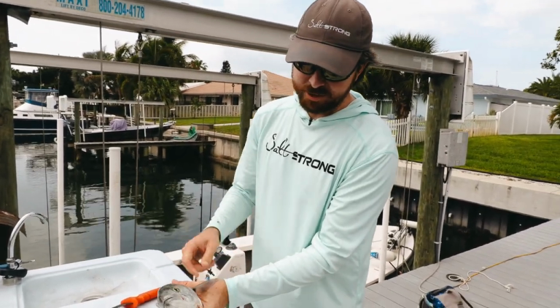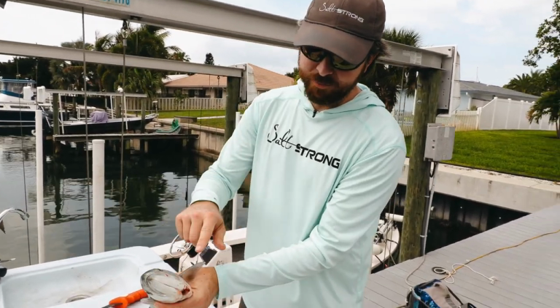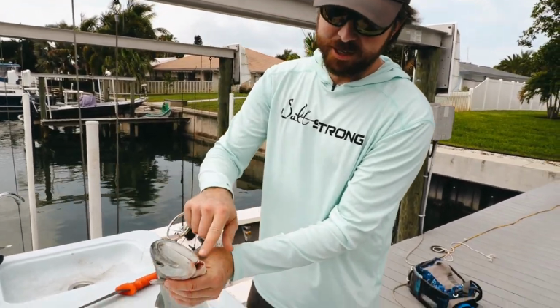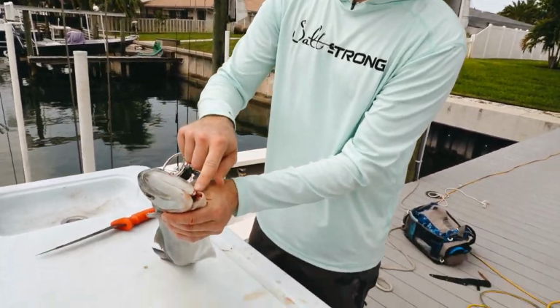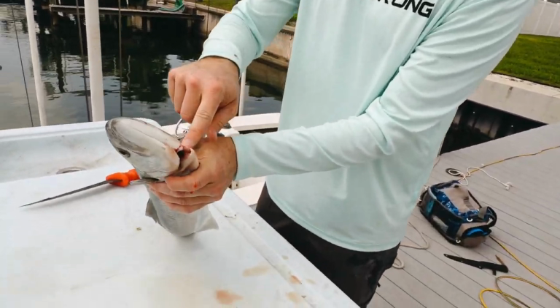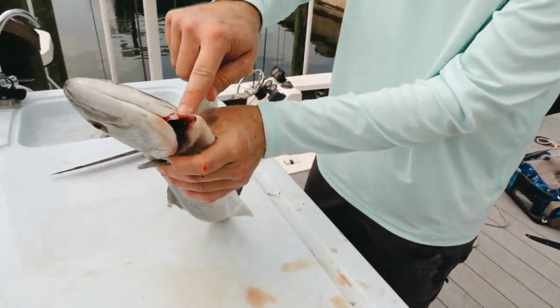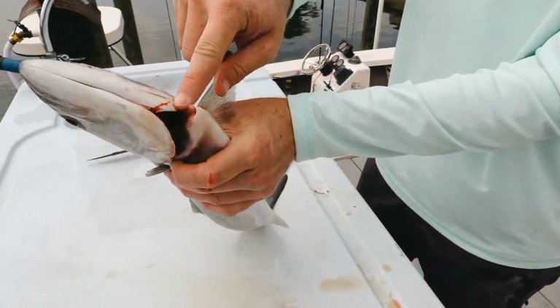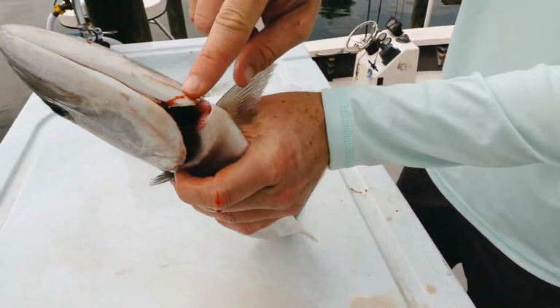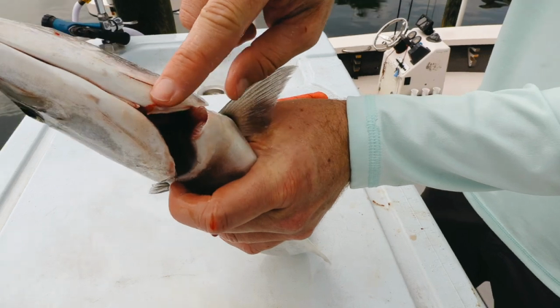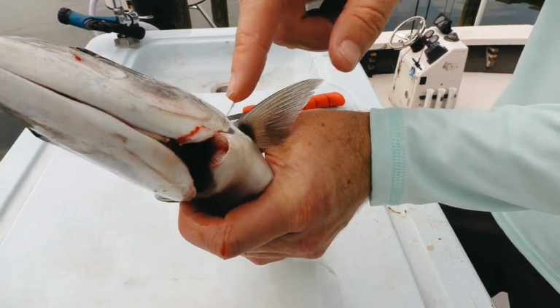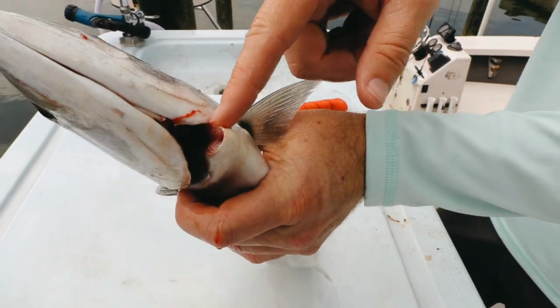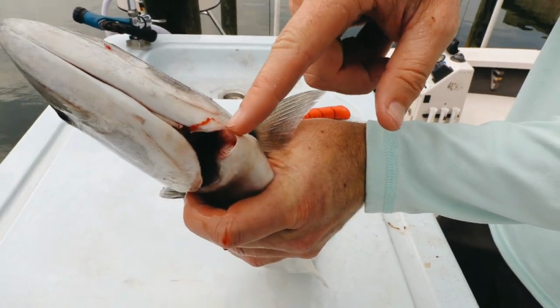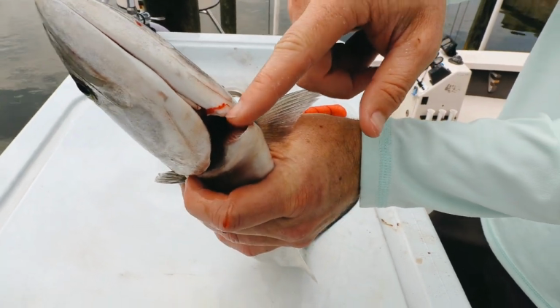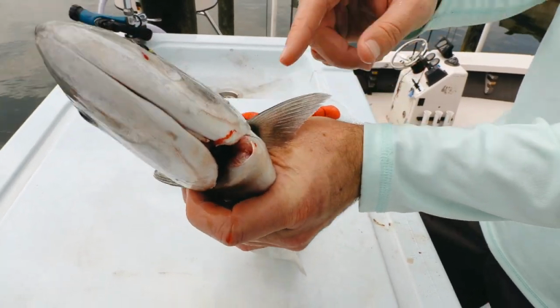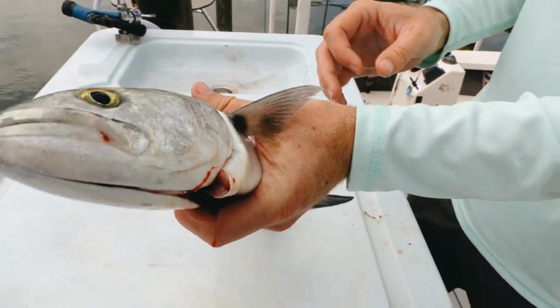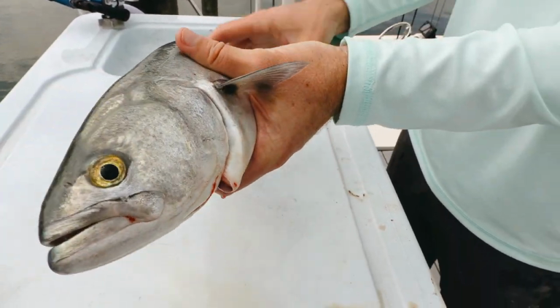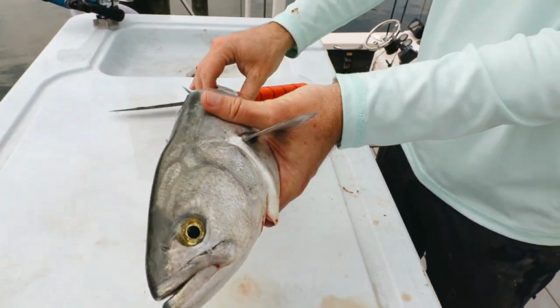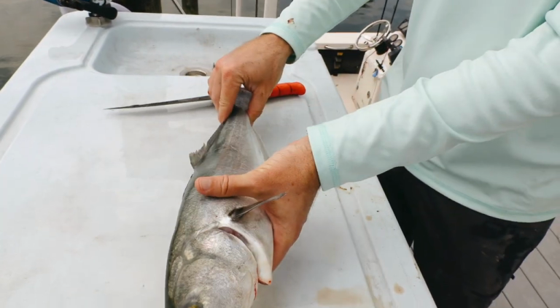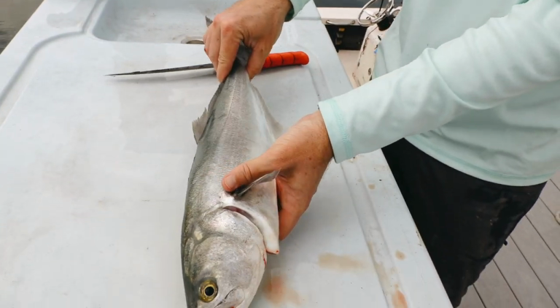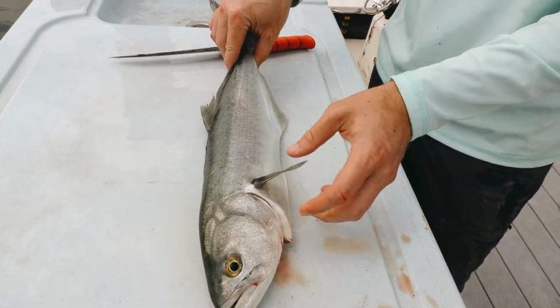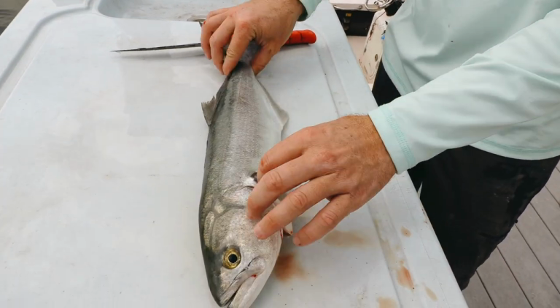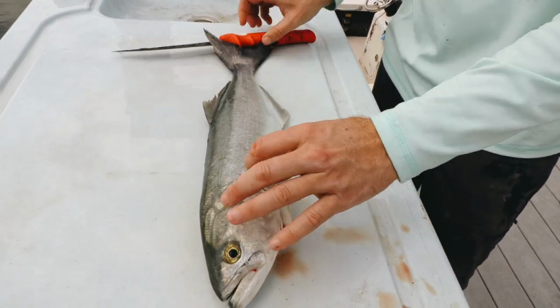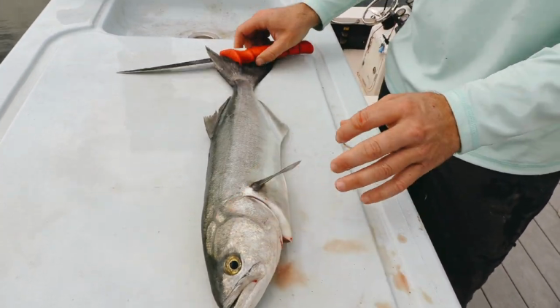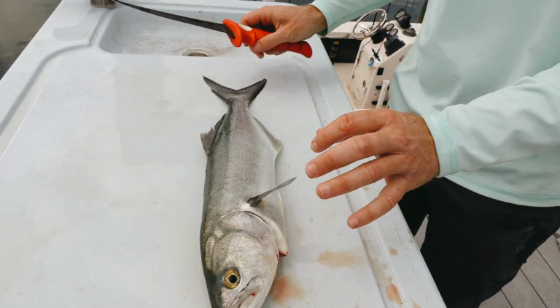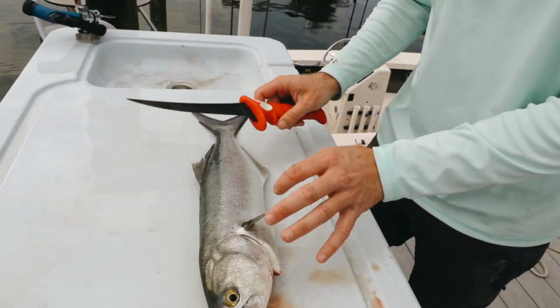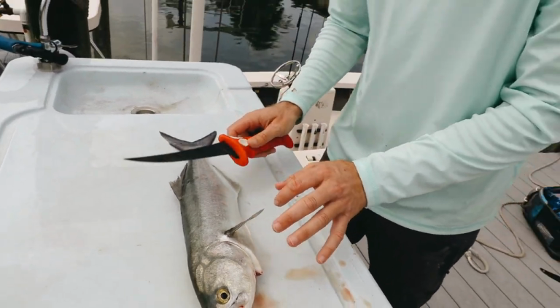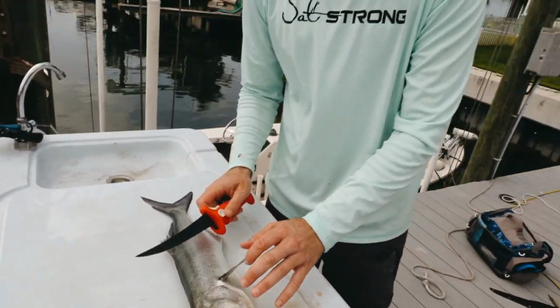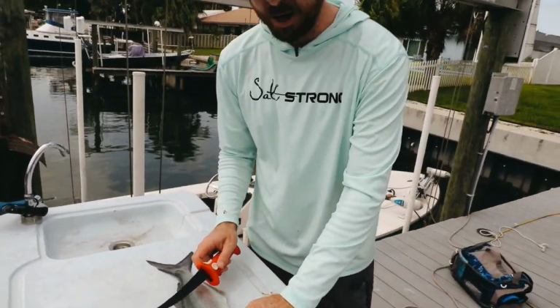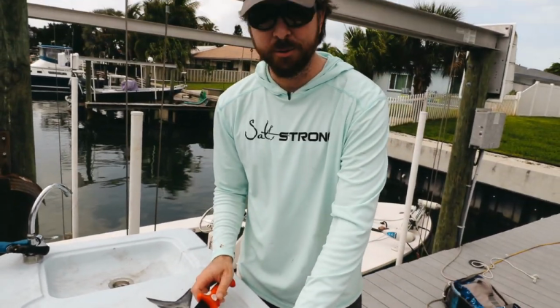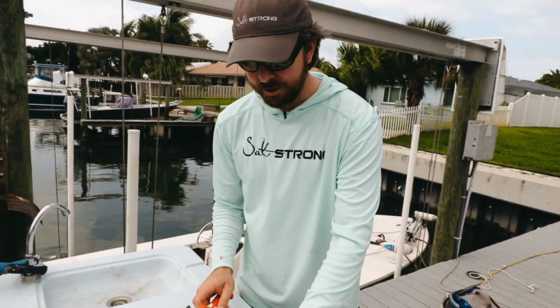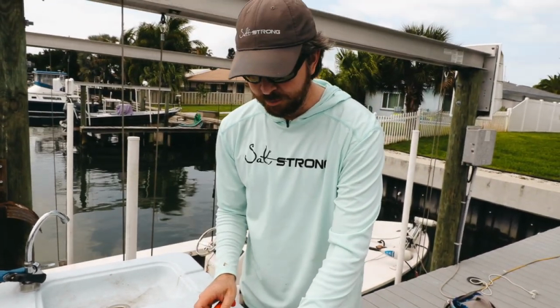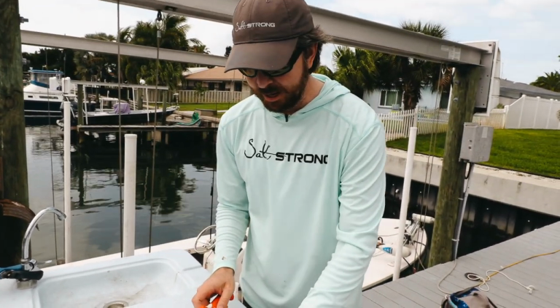The first thing I highly recommend is bleeding them — we did a separate video on that. We basically just cut the main artery right there so the blood gets flushed out of the fish, and the meat is going to be as white as possible from doing that.